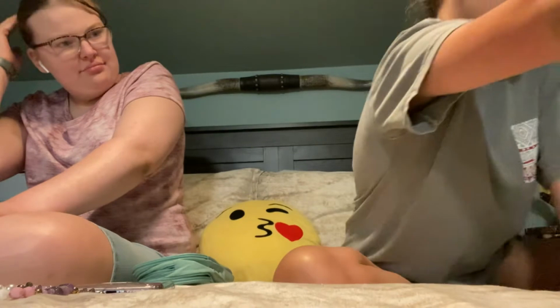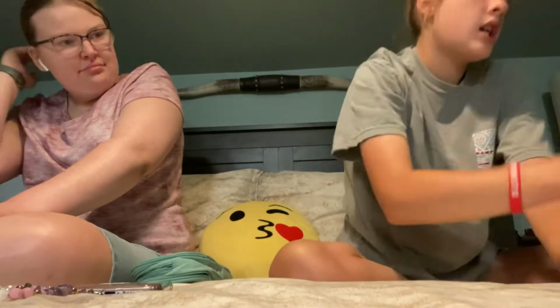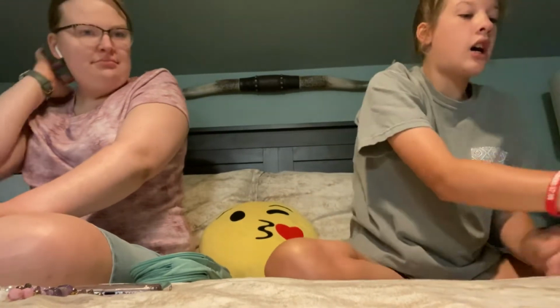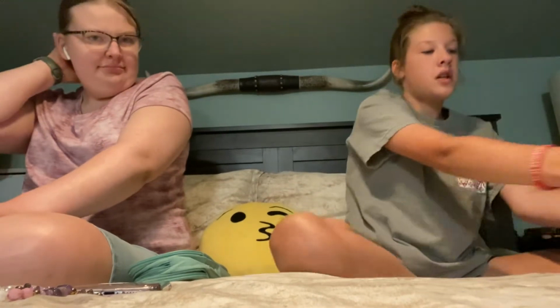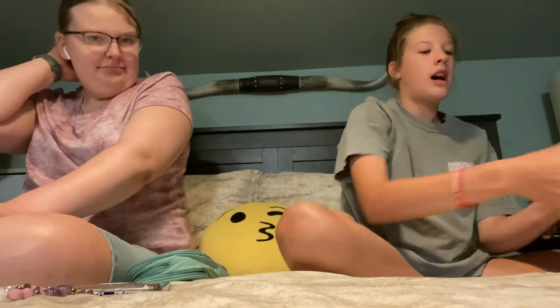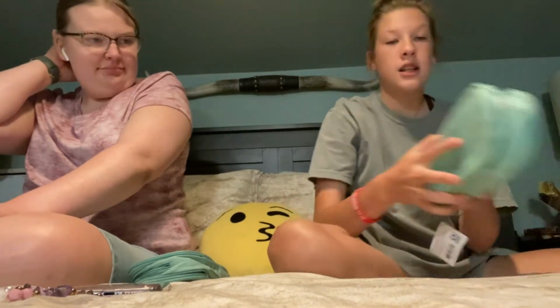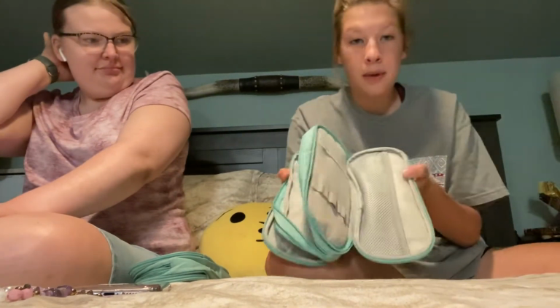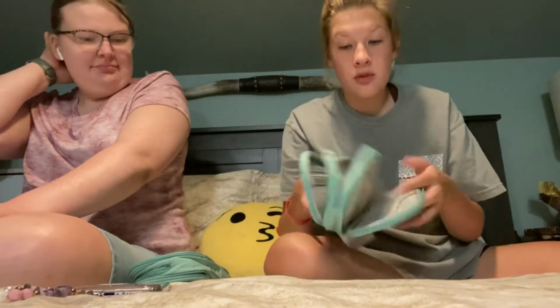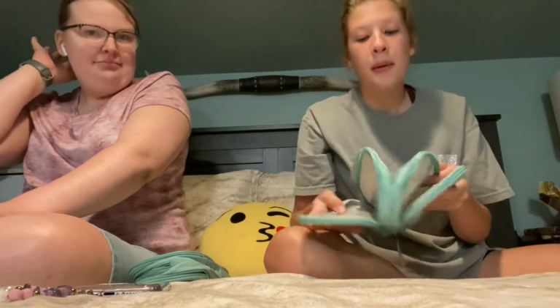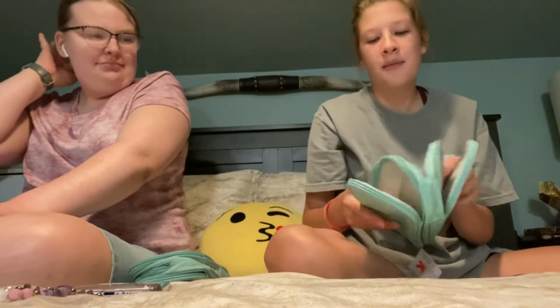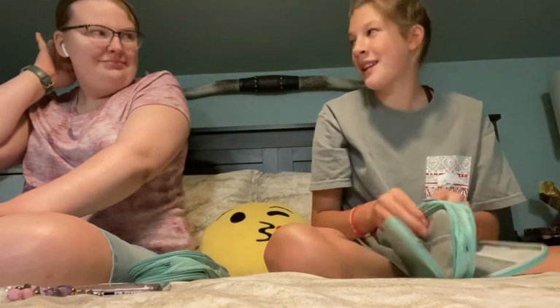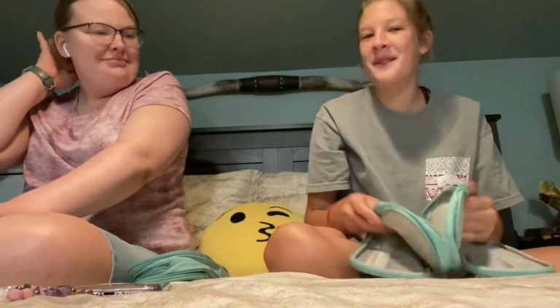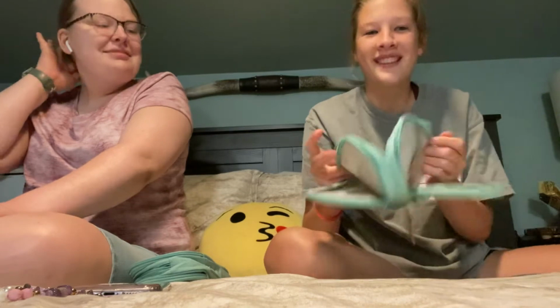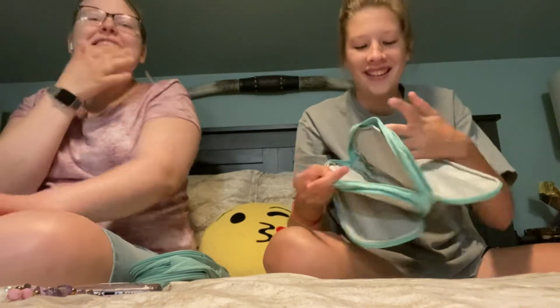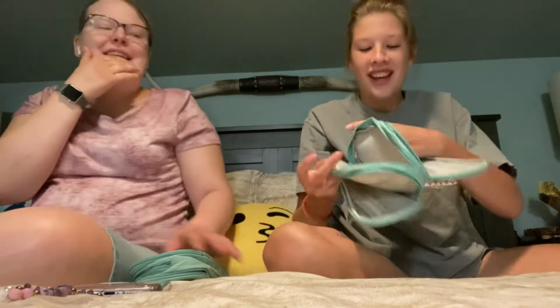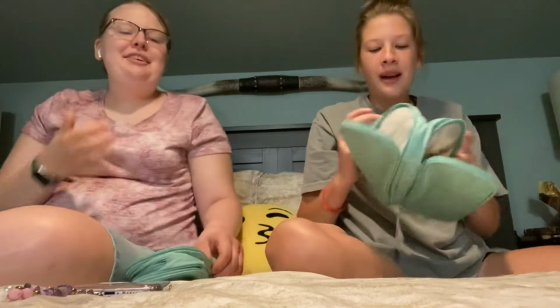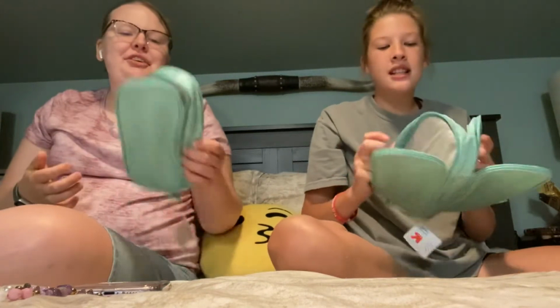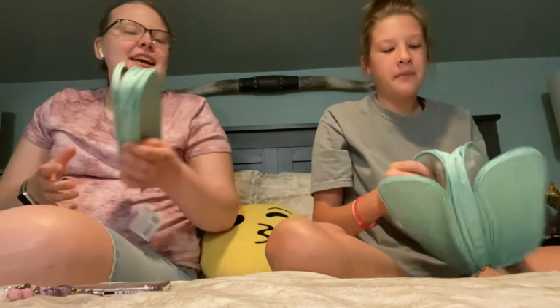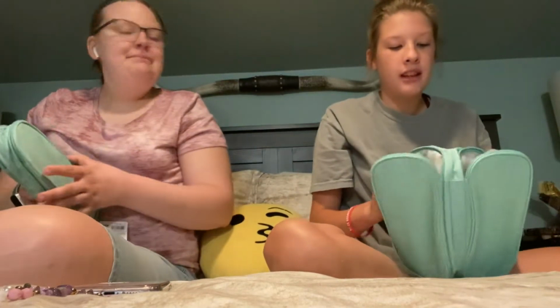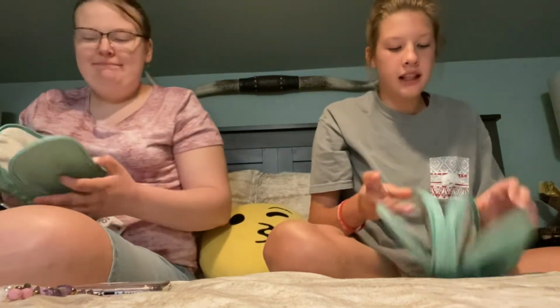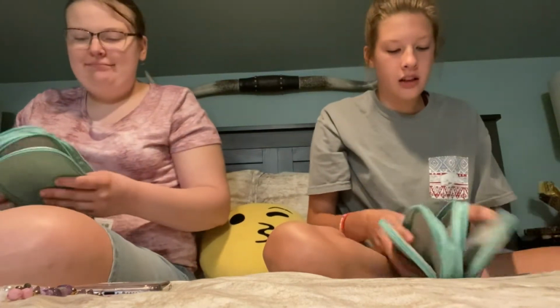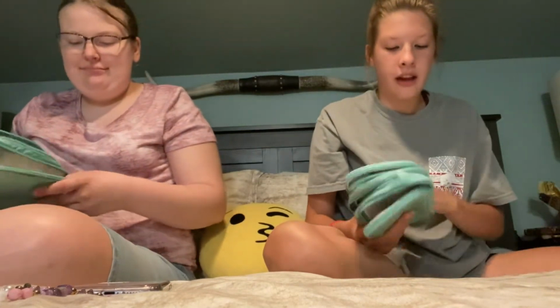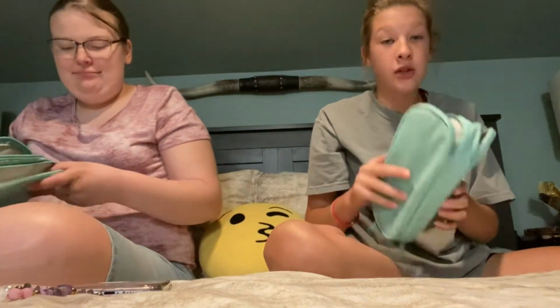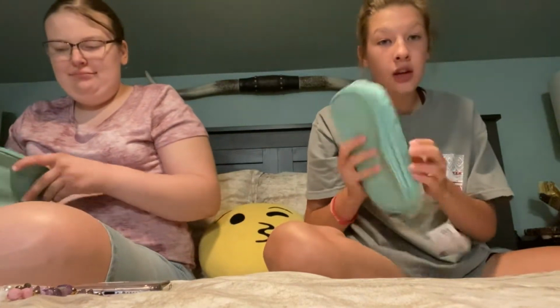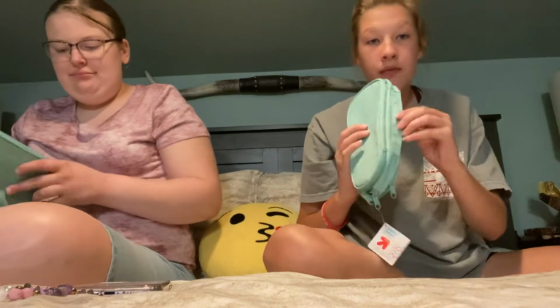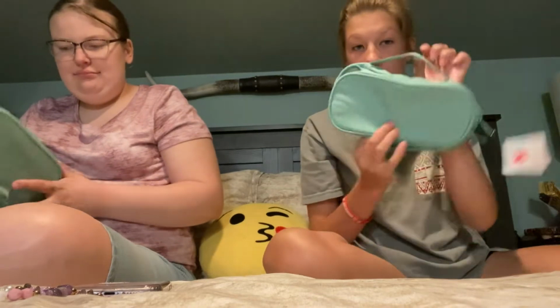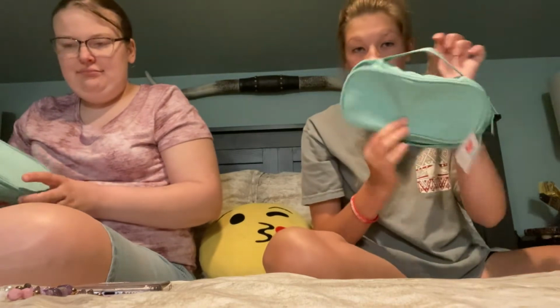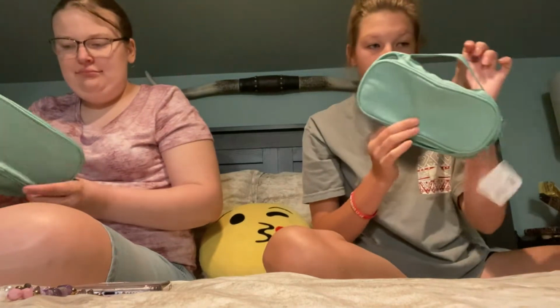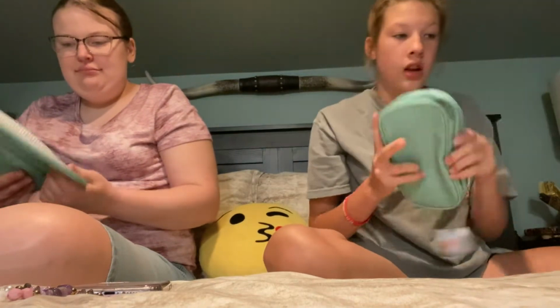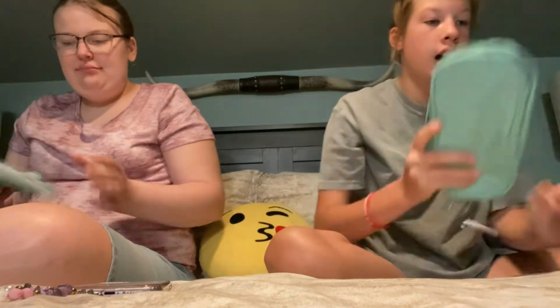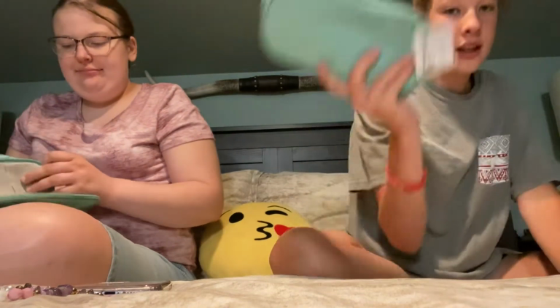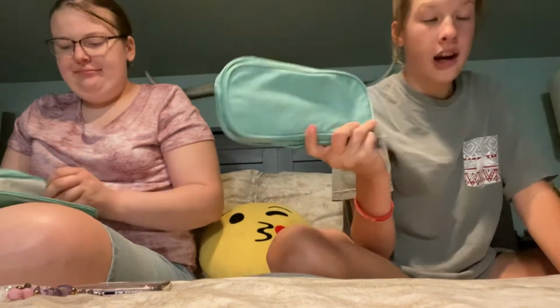And then I got the same pencil pouch. She copied me — no, not really, it's the only color they had. Yeah, because this is the only color they had. But it's really cute and it has a little handle to it, so it's really easy to carry around.